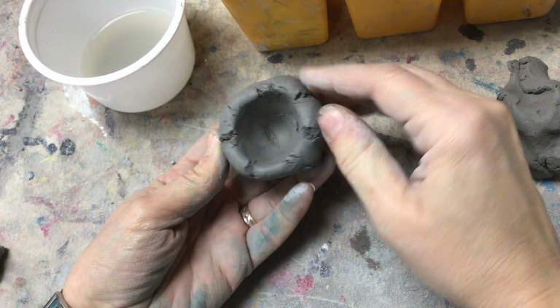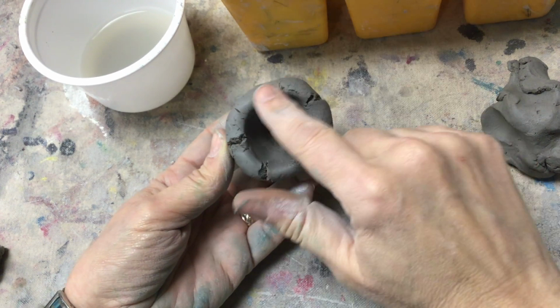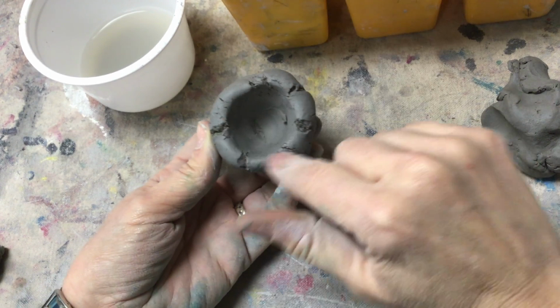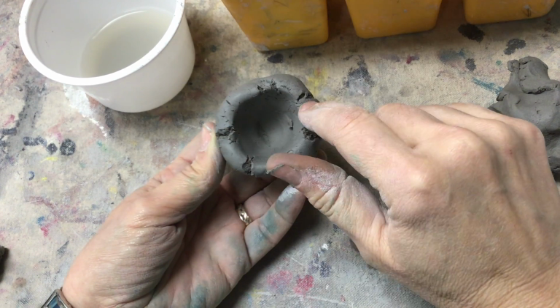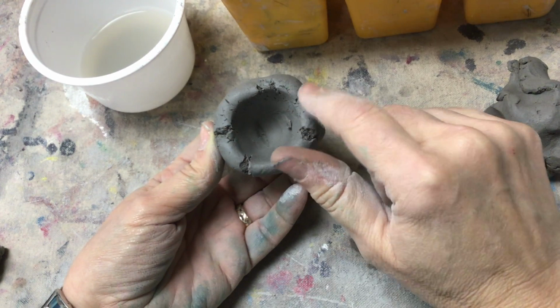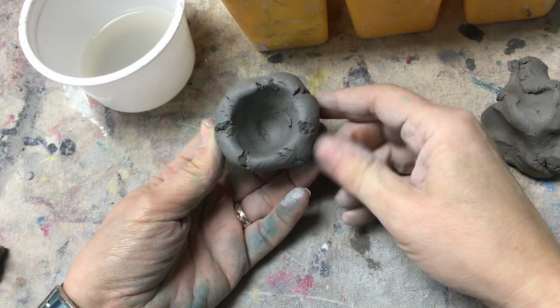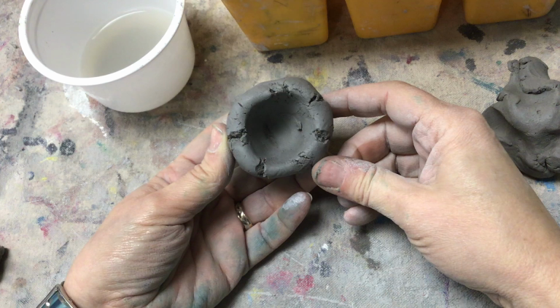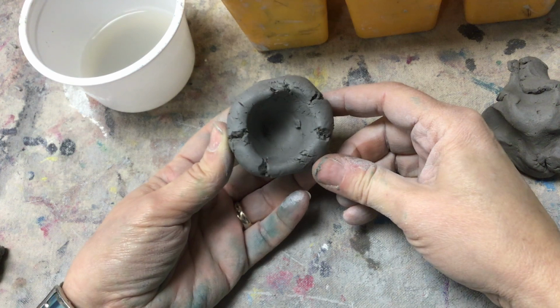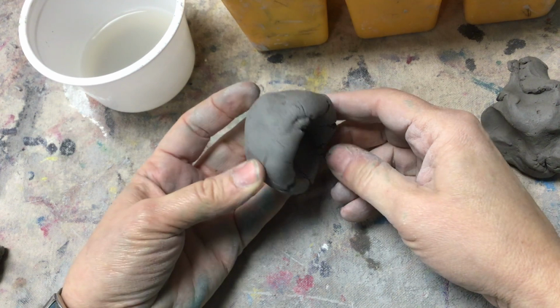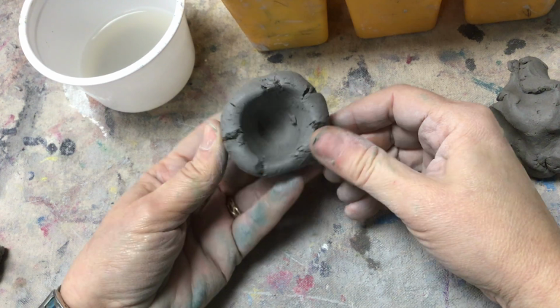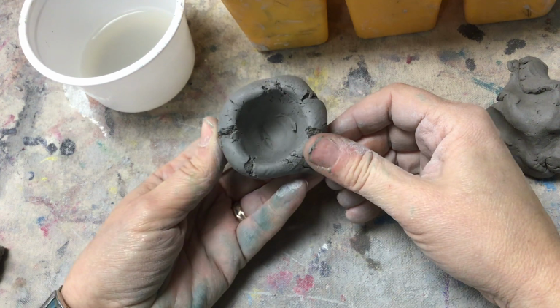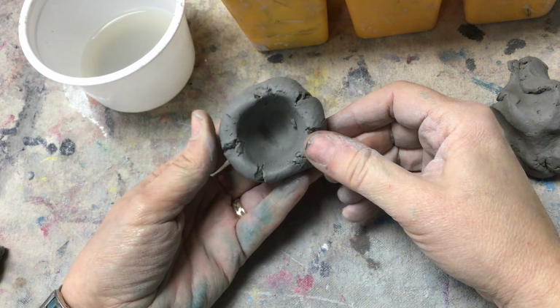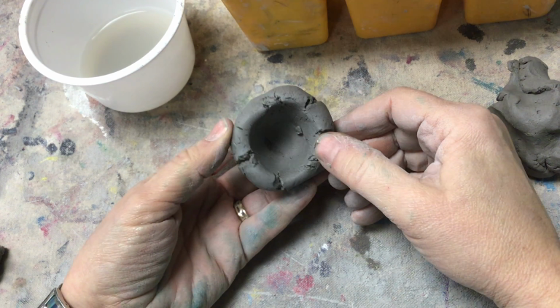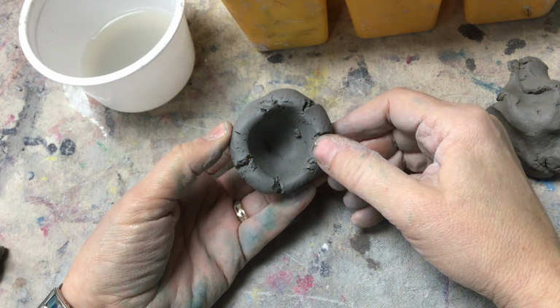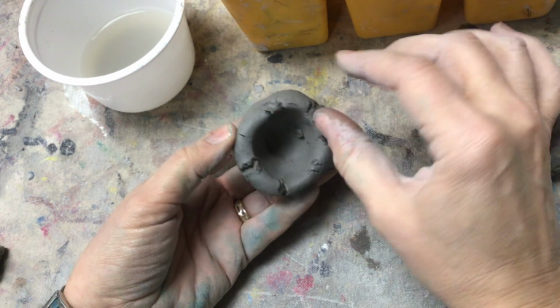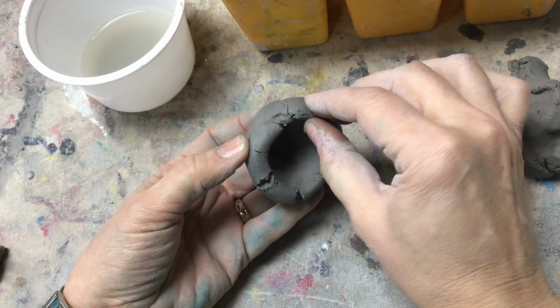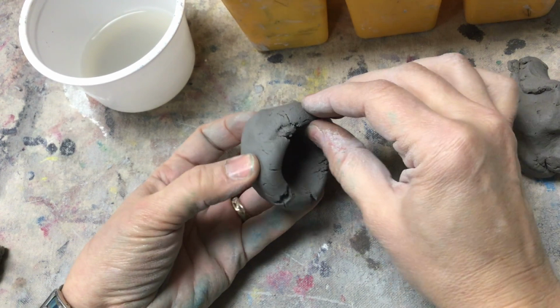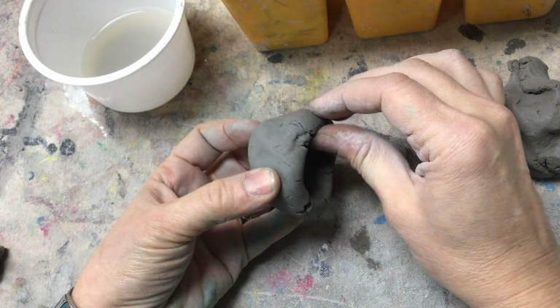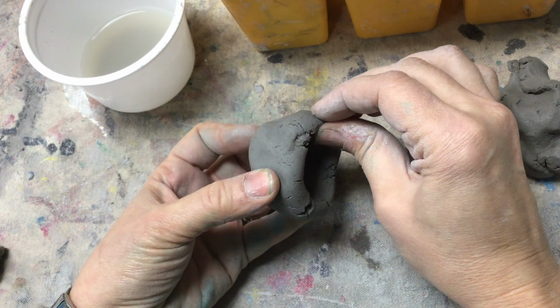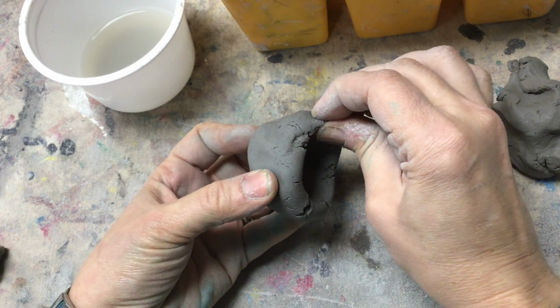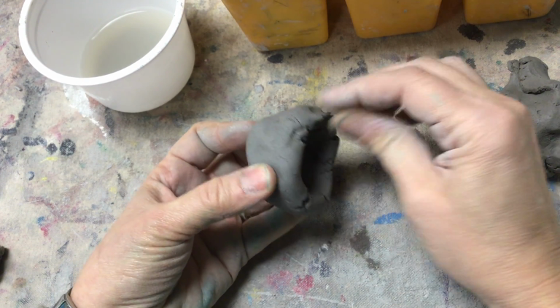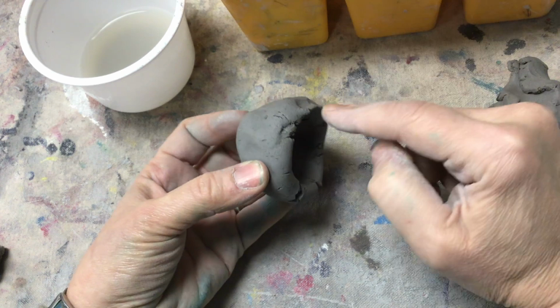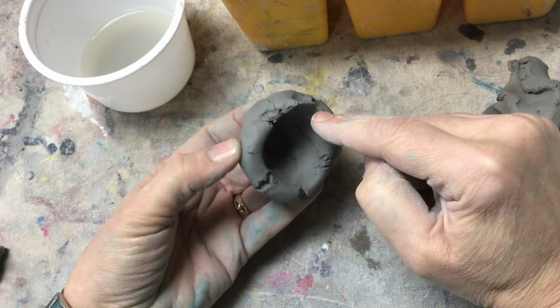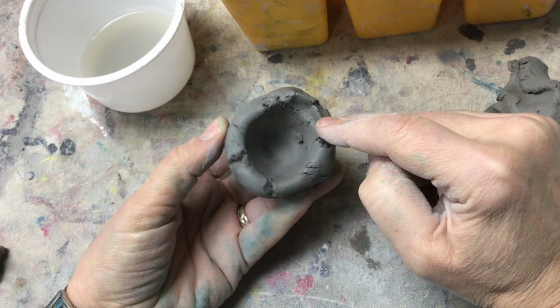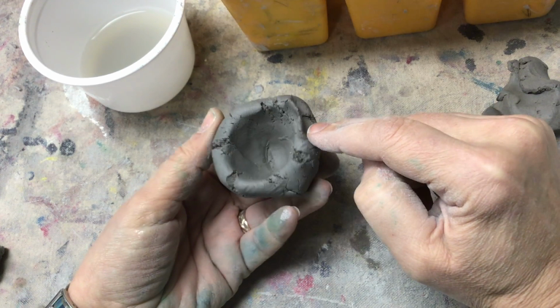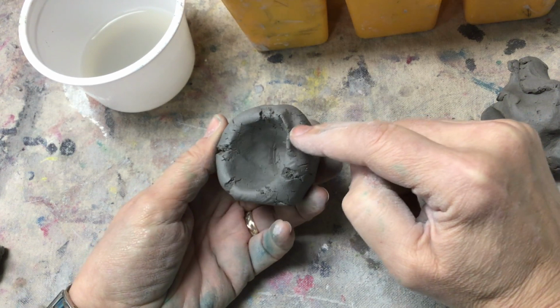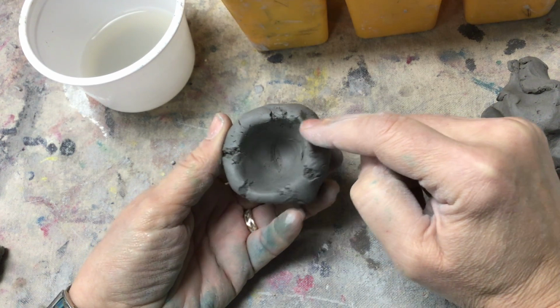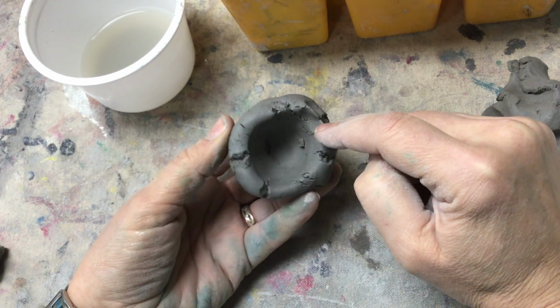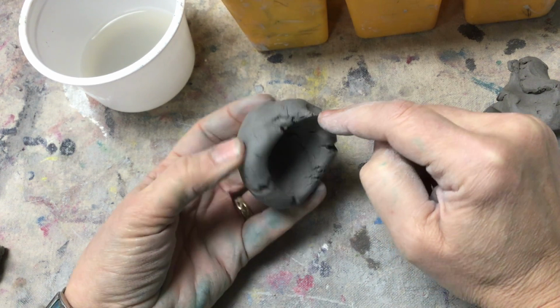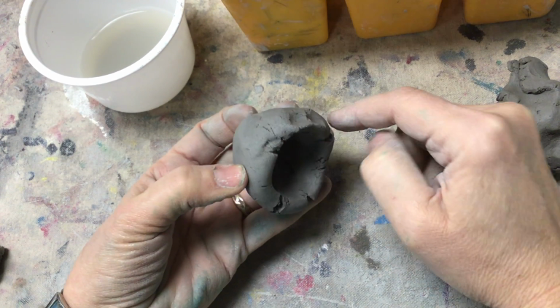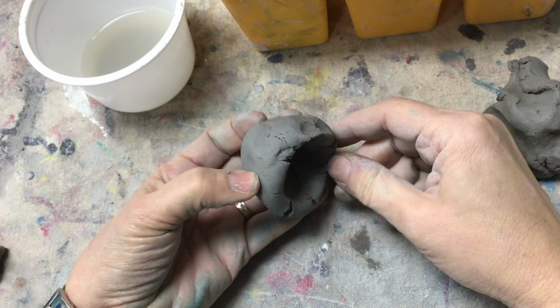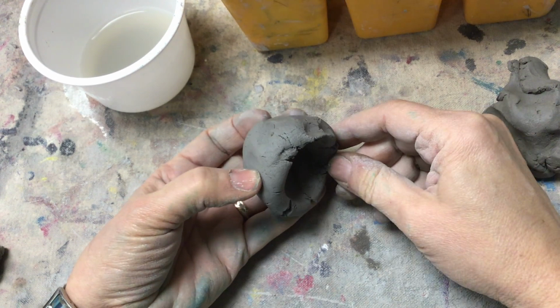That hole on the inside of the pot will get bigger. Here's what you don't do: don't pinch, because then it gets cracked and breaks like that.